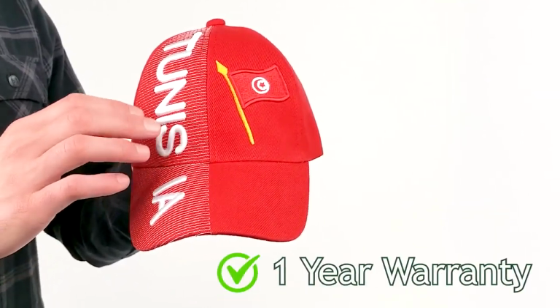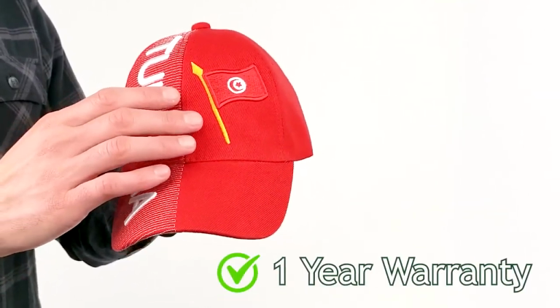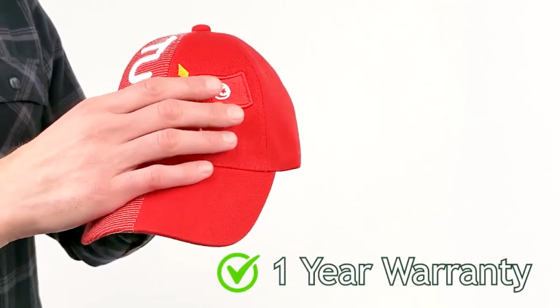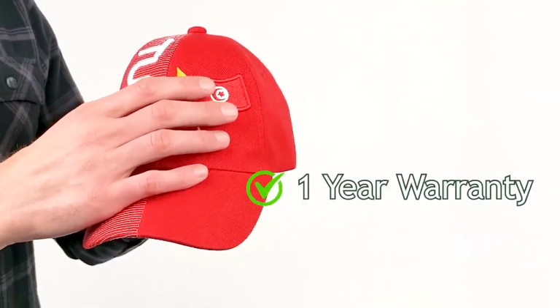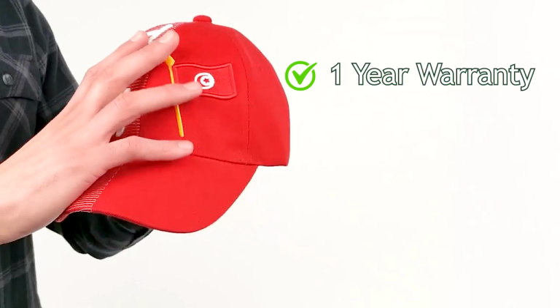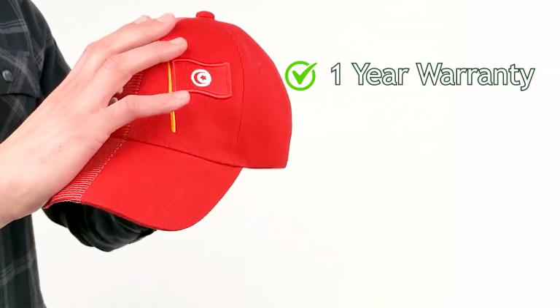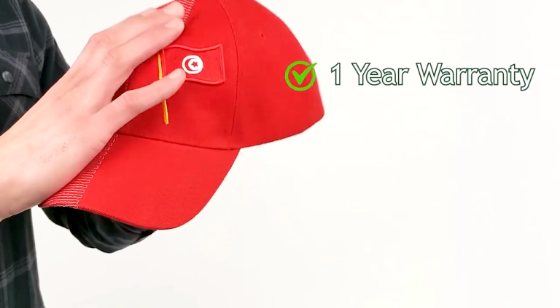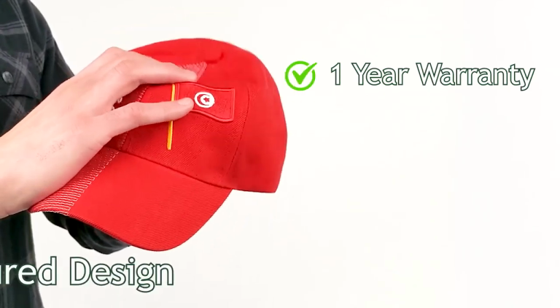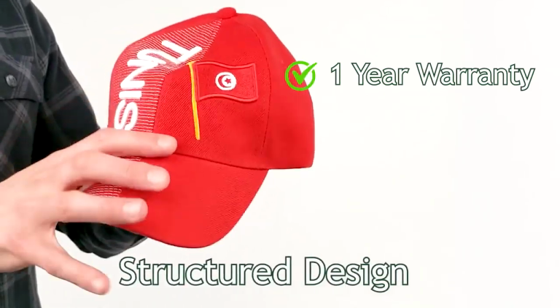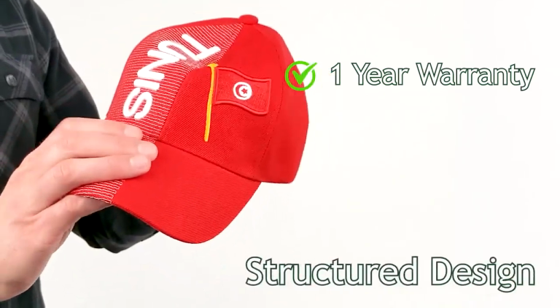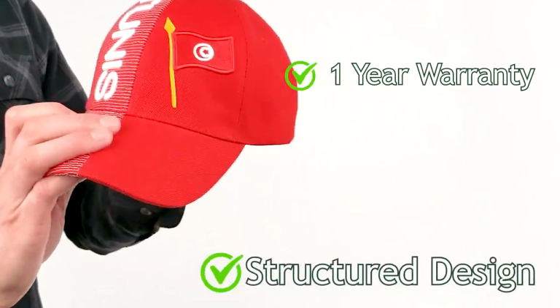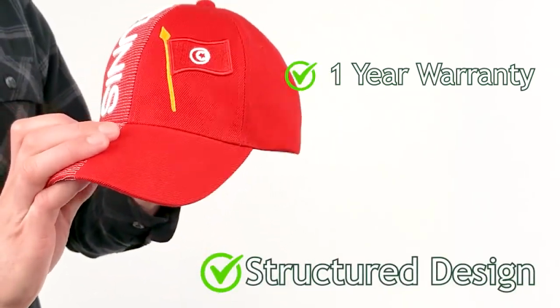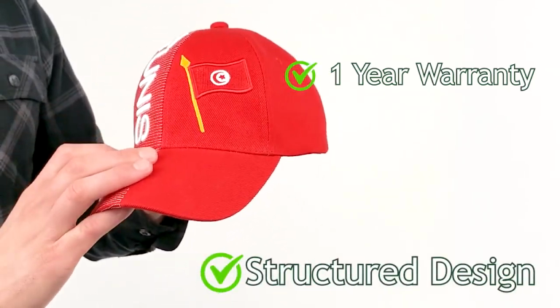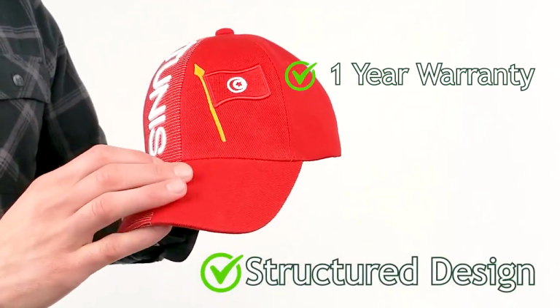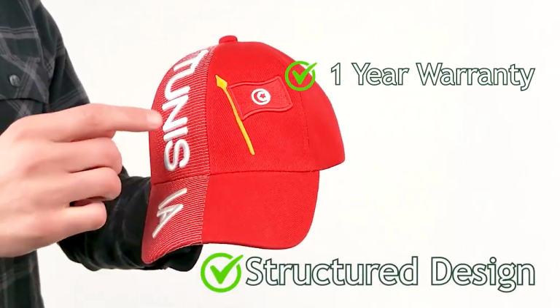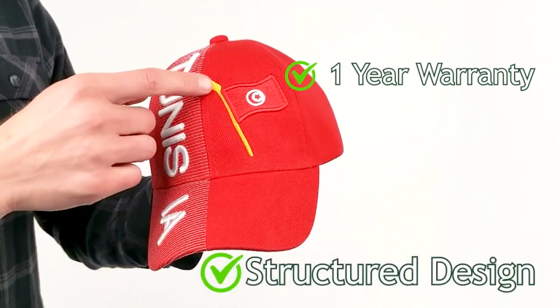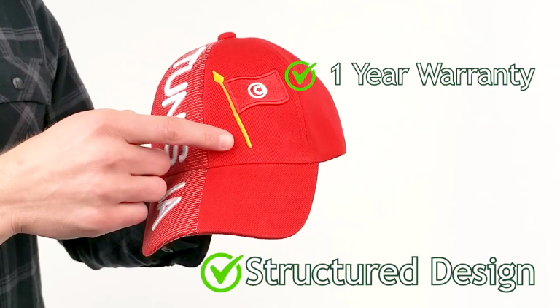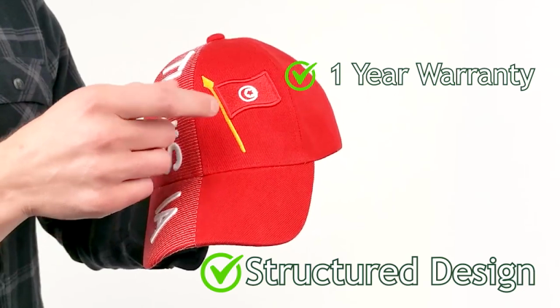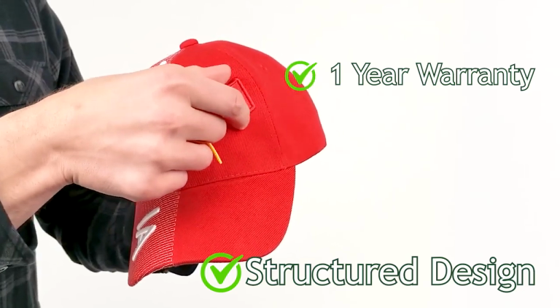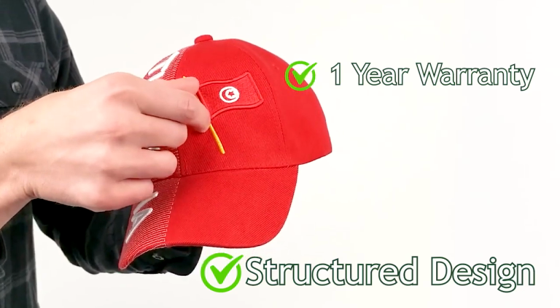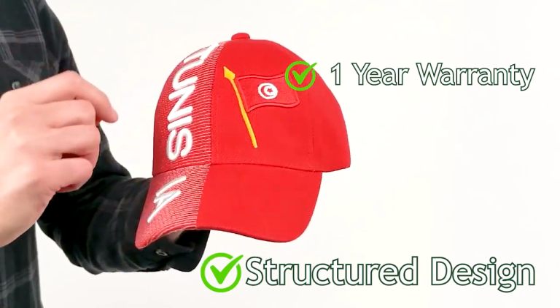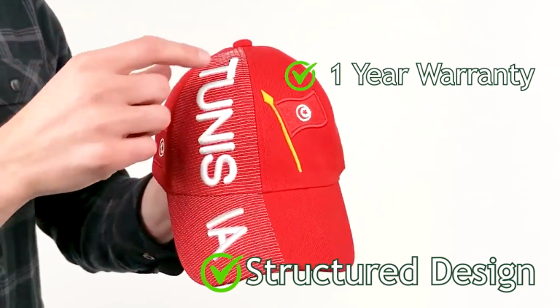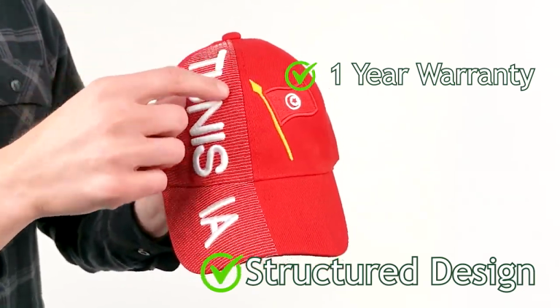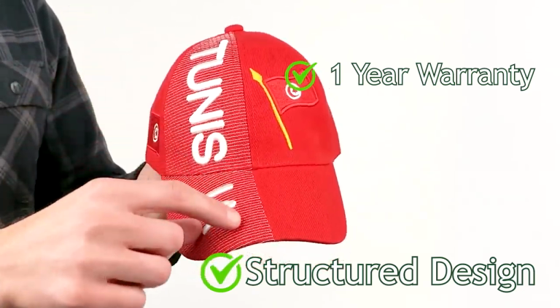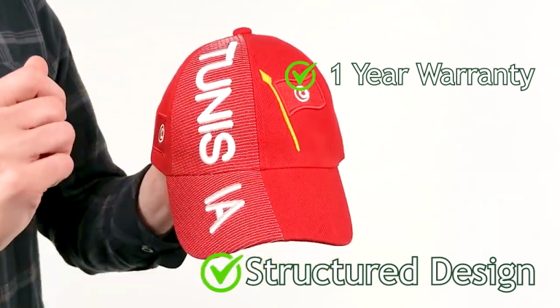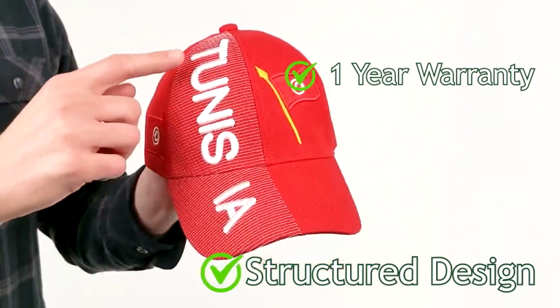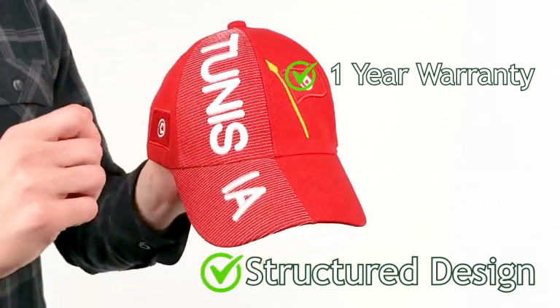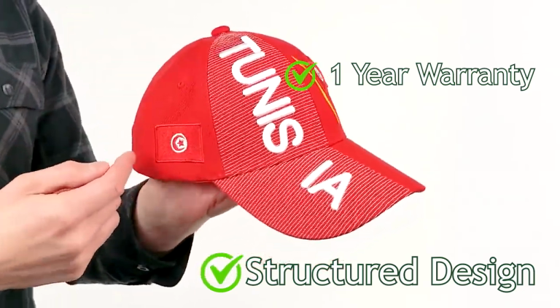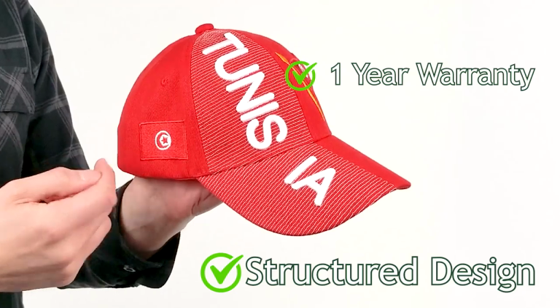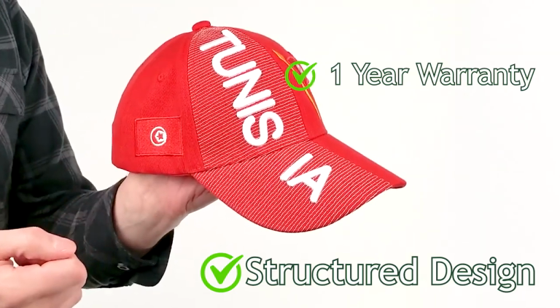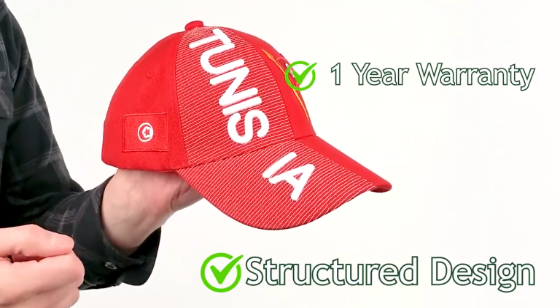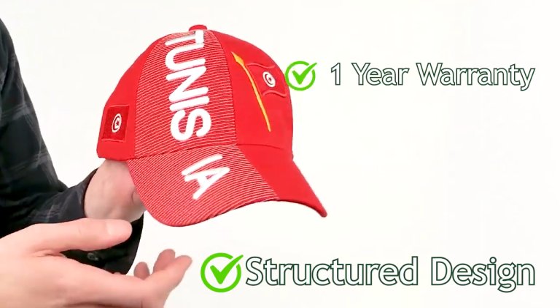This hat is made from an acrylic wool blend. It's a structured design, which means it holds its shape very well. On the front of the hat, you'll see the Tunisian flag in 3D-stitched form. You'll see the lettering of Tunisia also in 3D form. And on the right, you will see the Tunisian flag again.